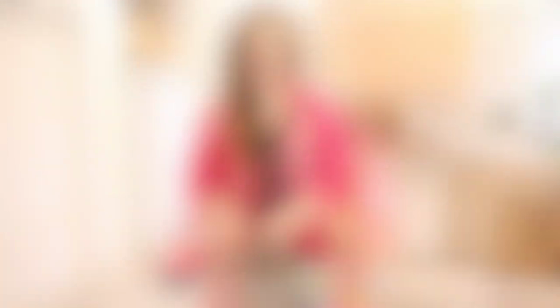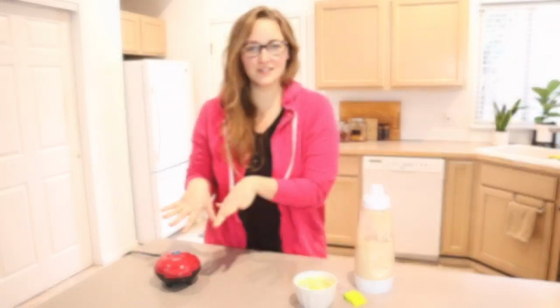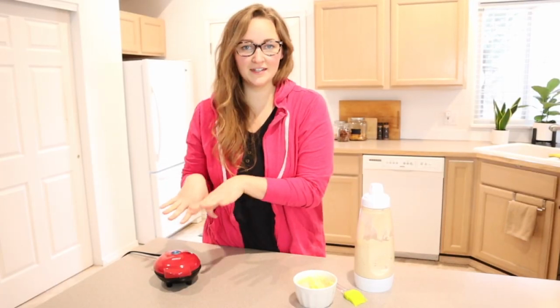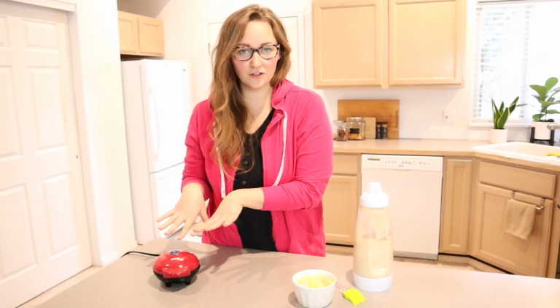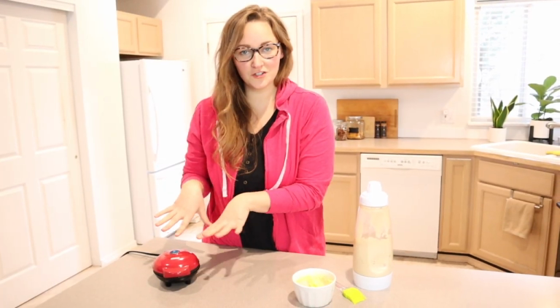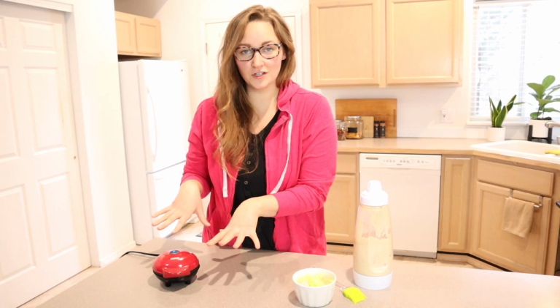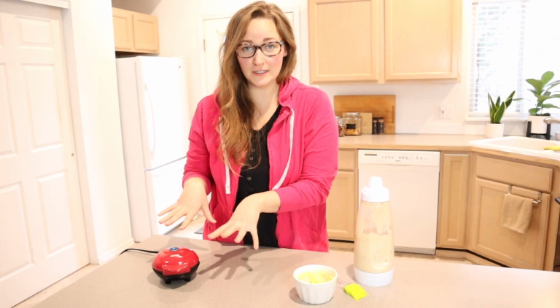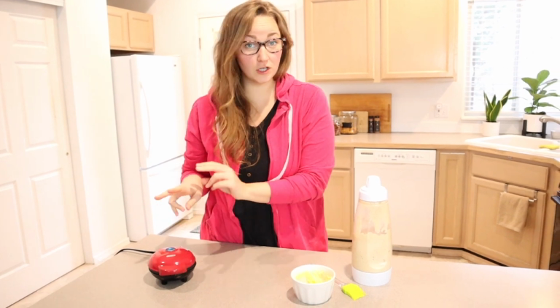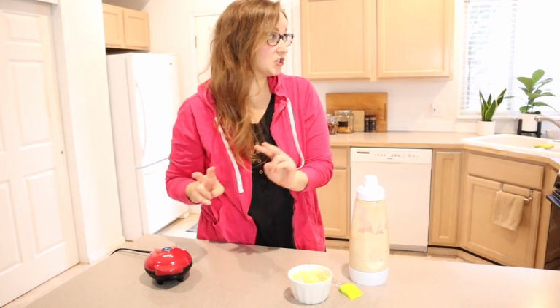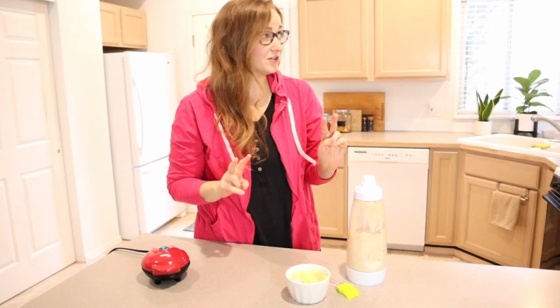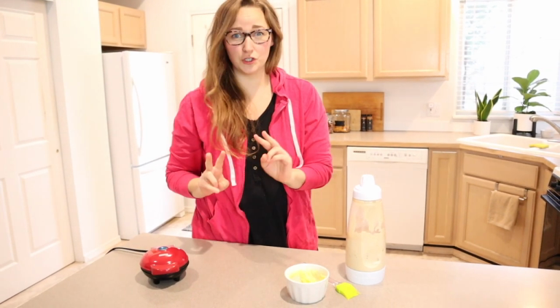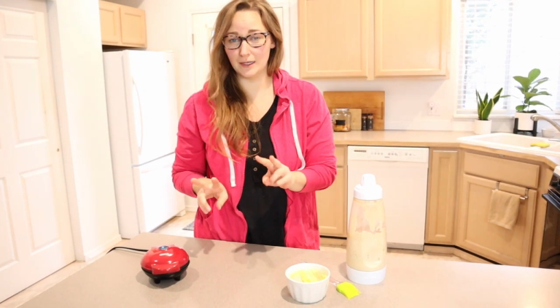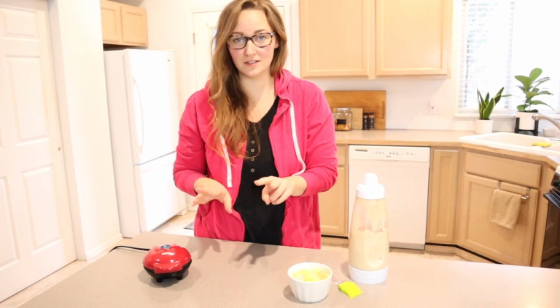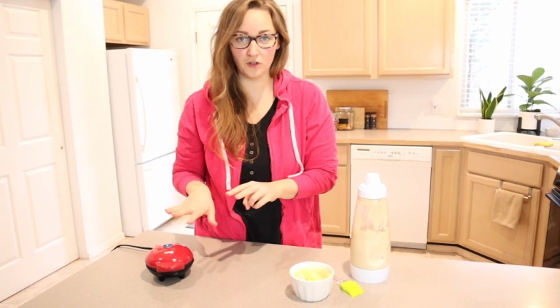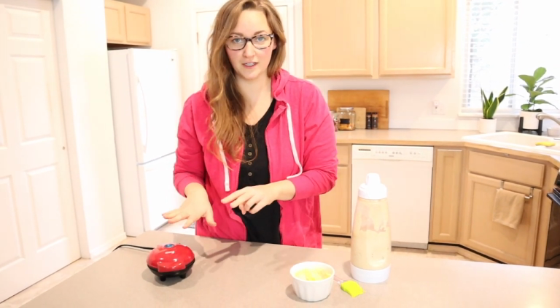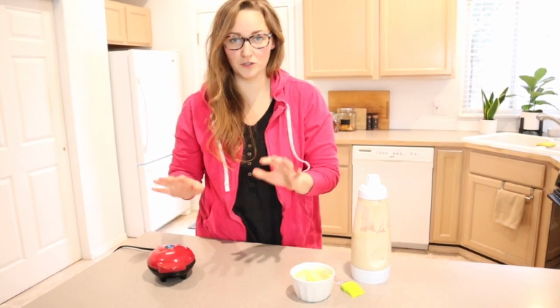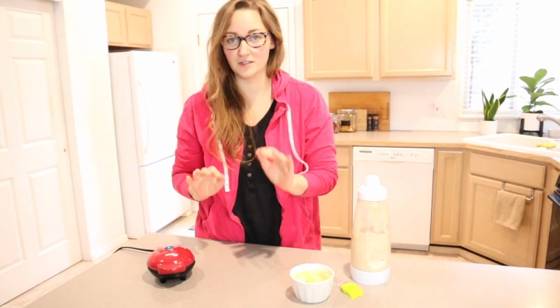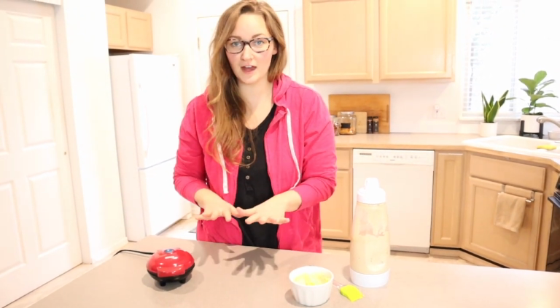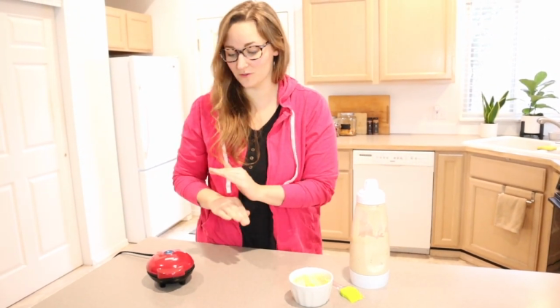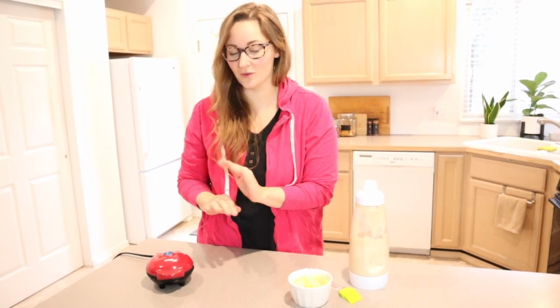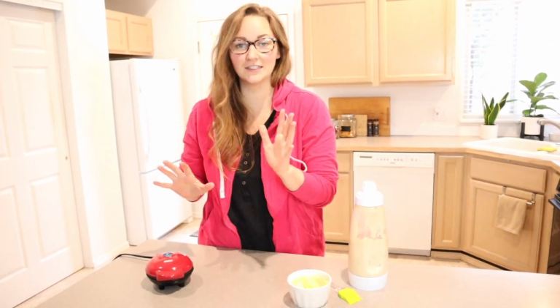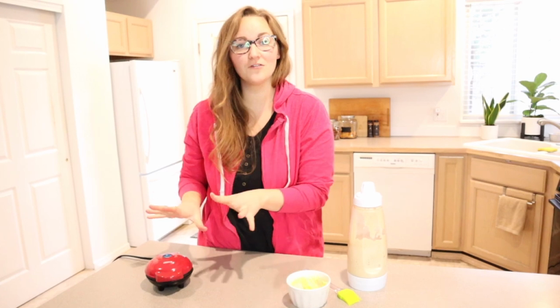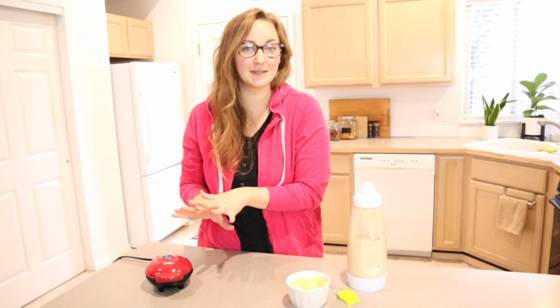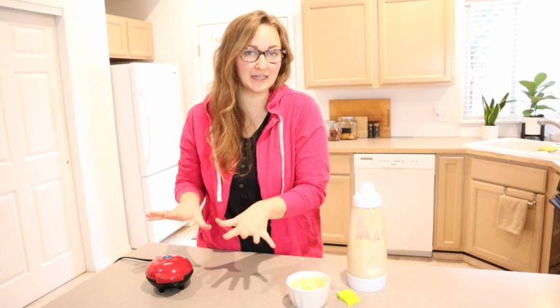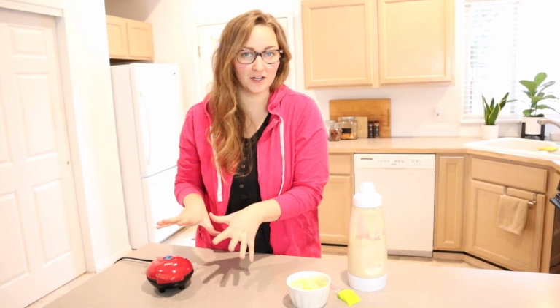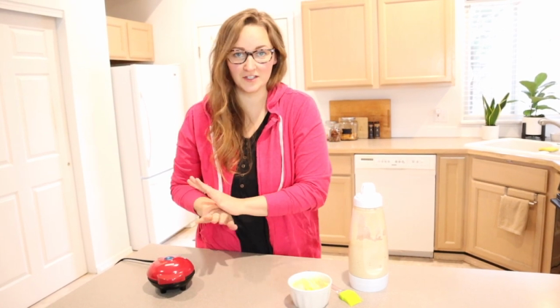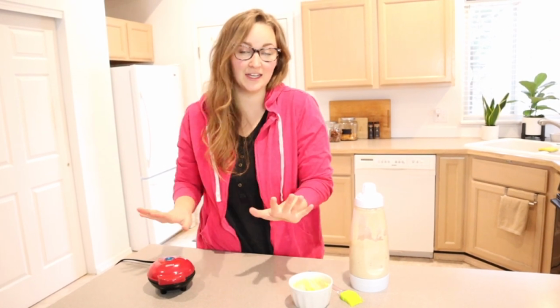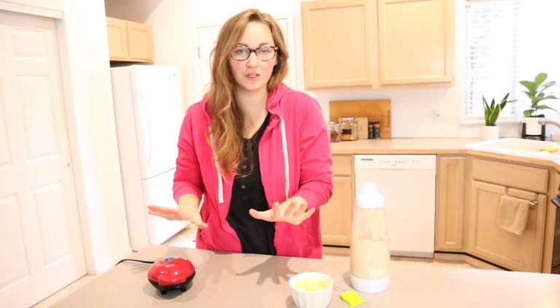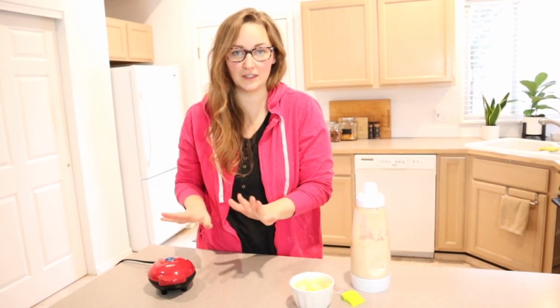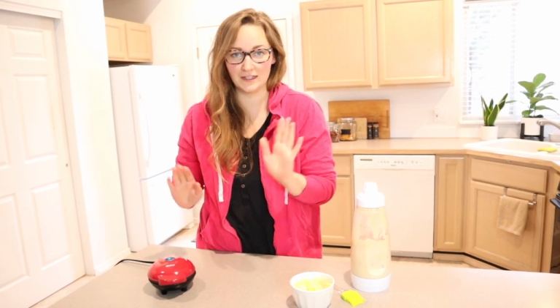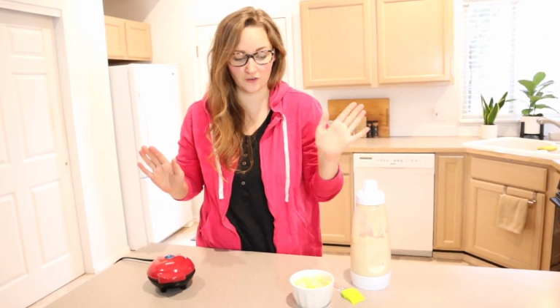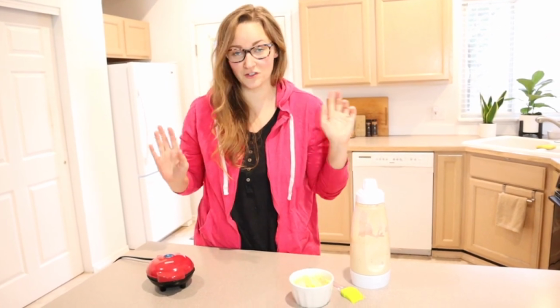The indicator light just turned off. It took just under two minutes to fully heat up, which is so fast — which is why I love these mini products. They just heat up really quickly and they cook faster.